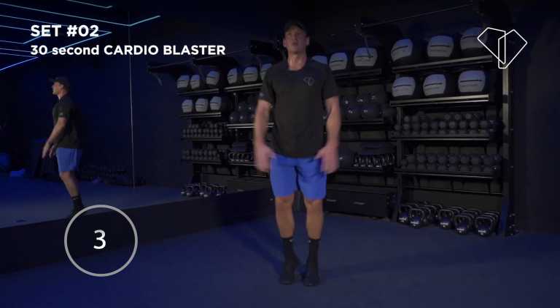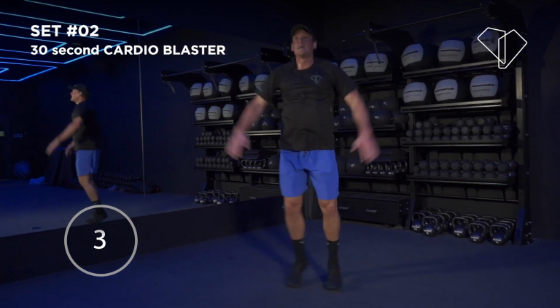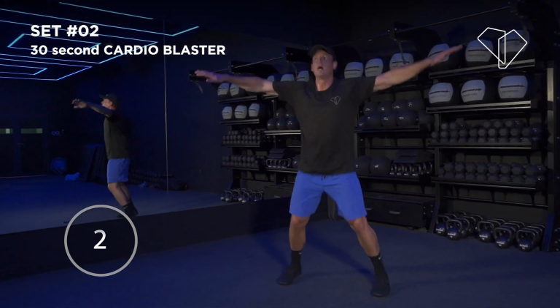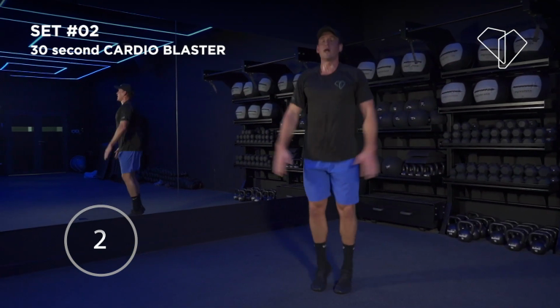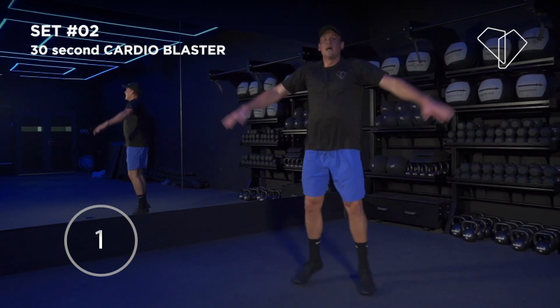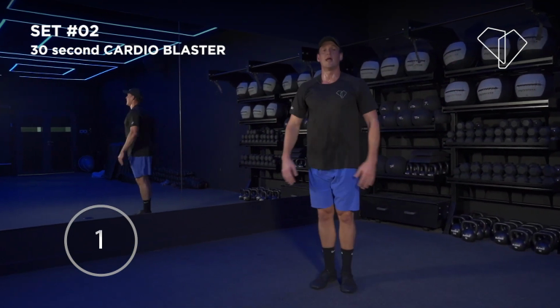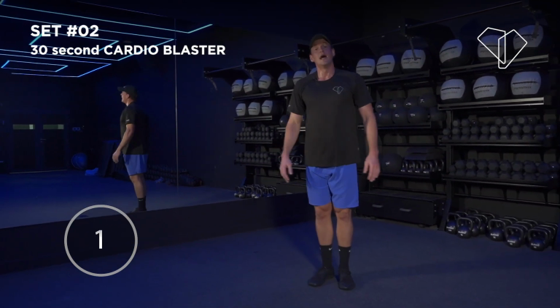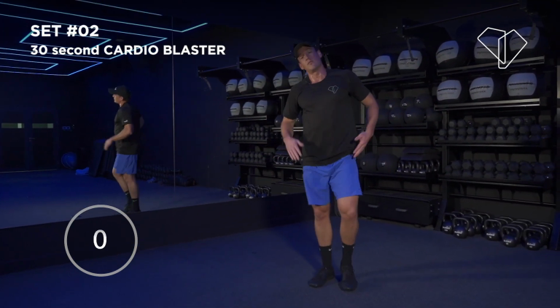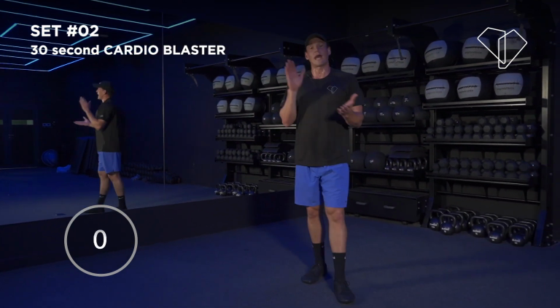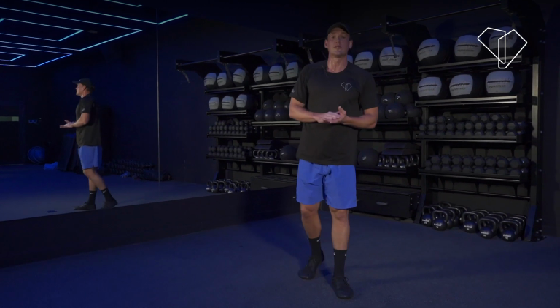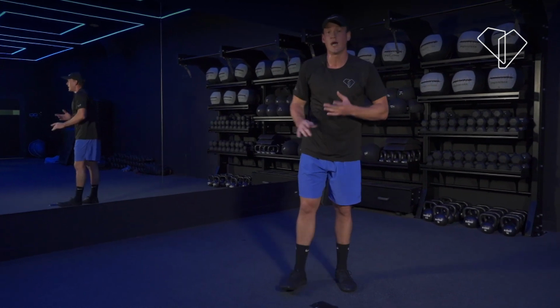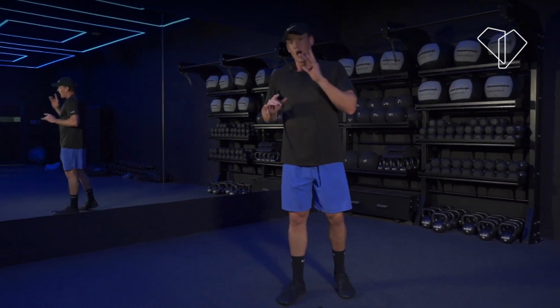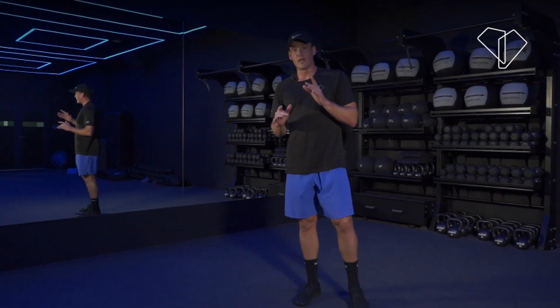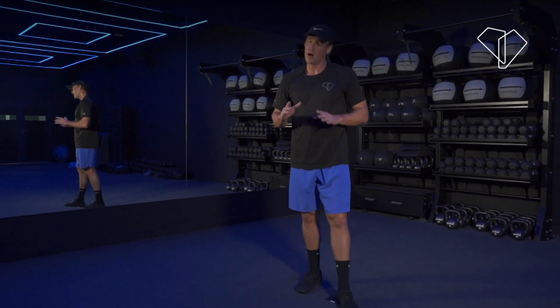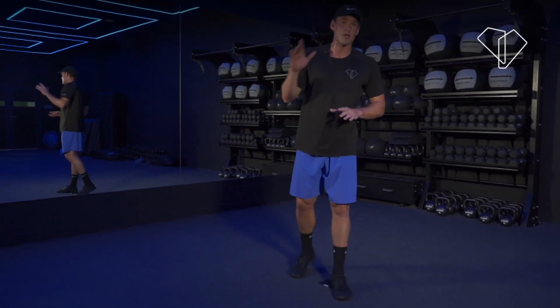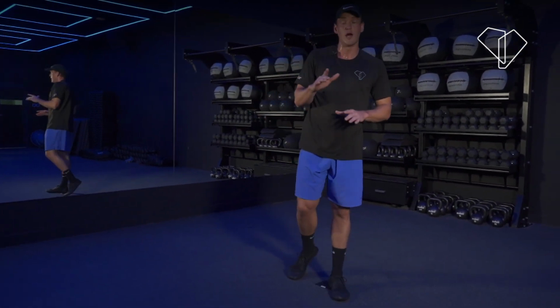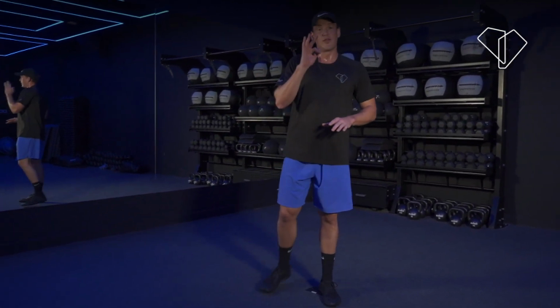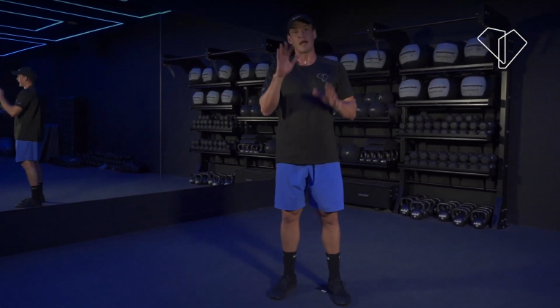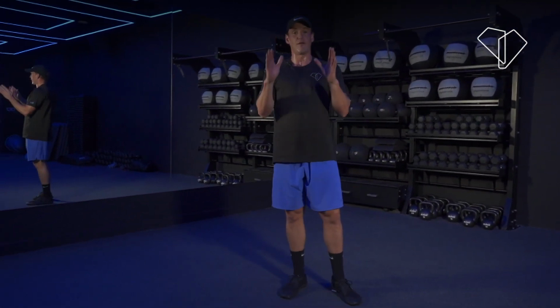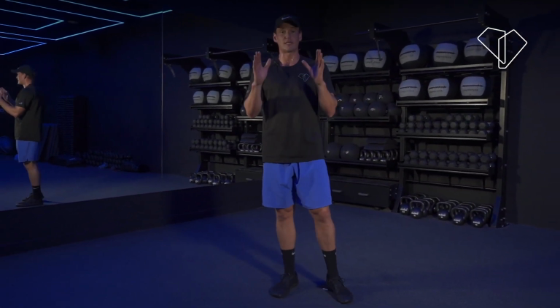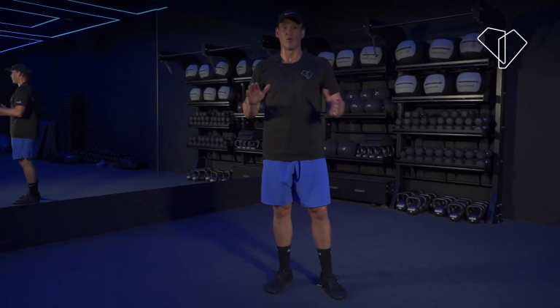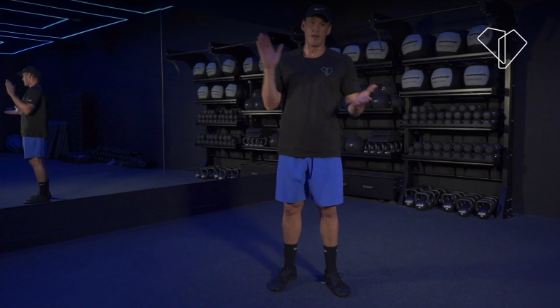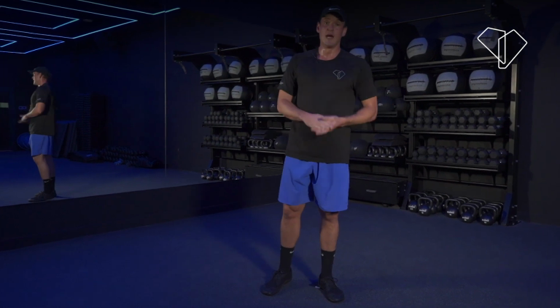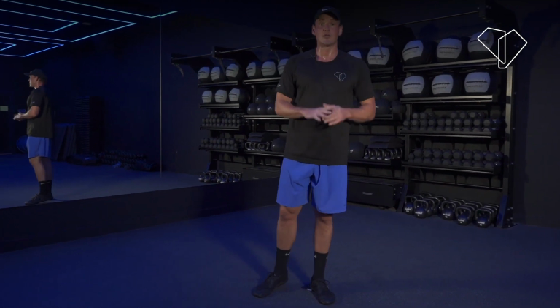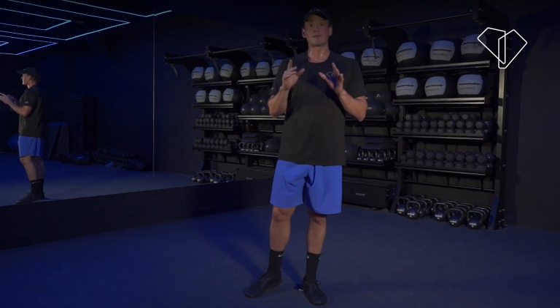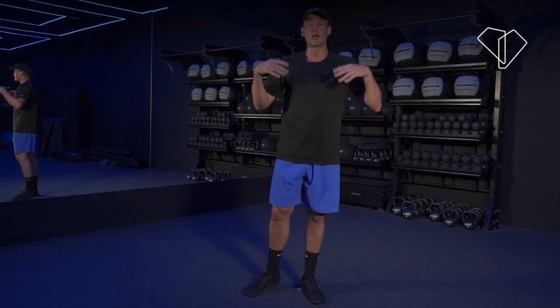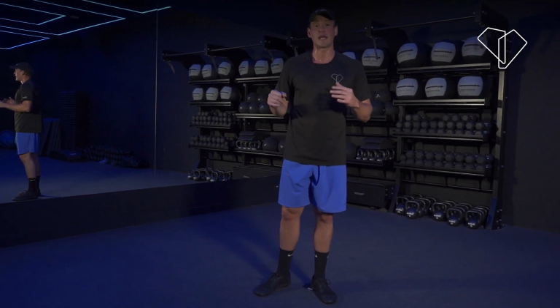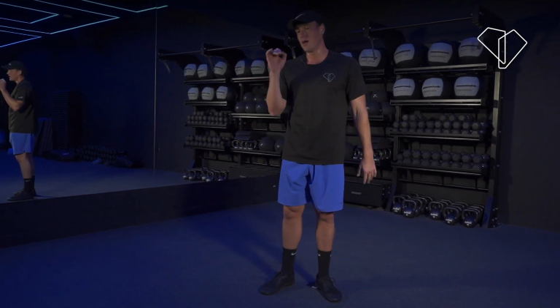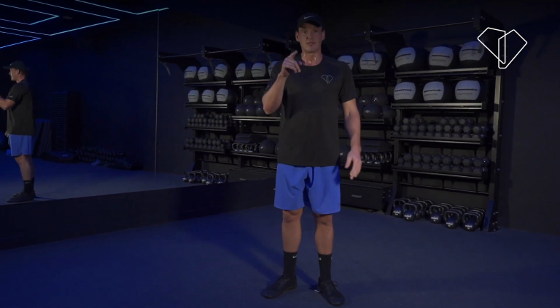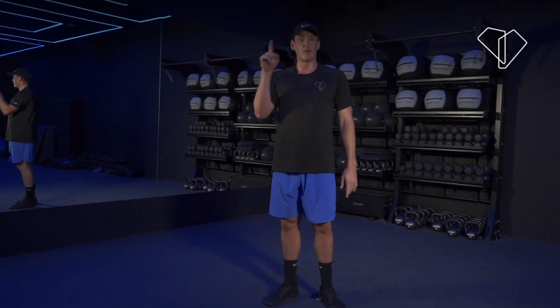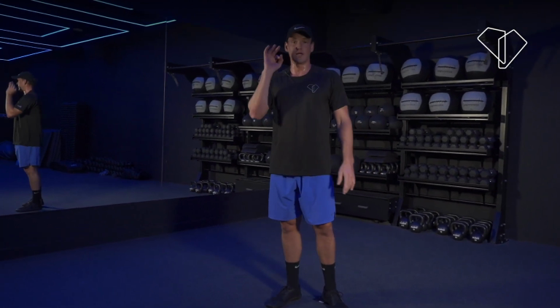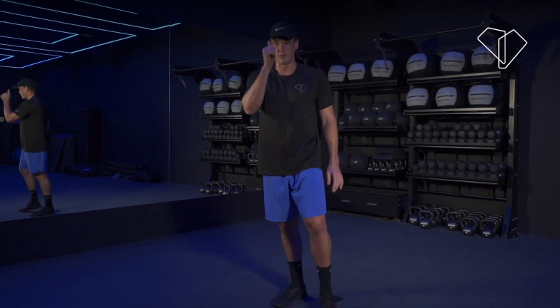3, 2, 1 — done! That's workout two done. After this we'll go for three, and that'll be our first ten minute workout. Grab some water, shake it out, and I'll see you for number three.